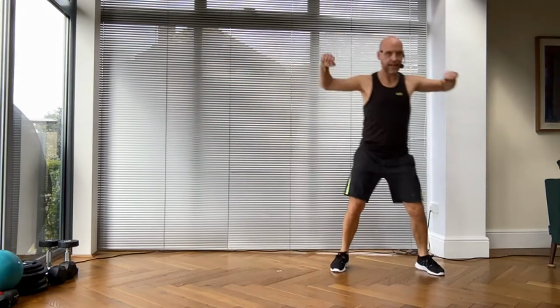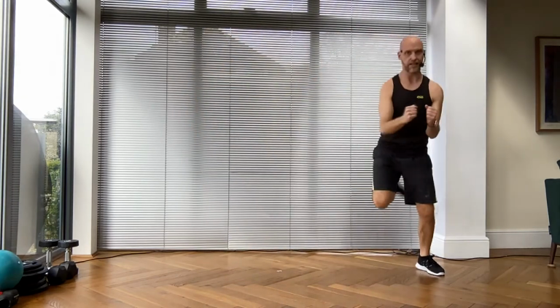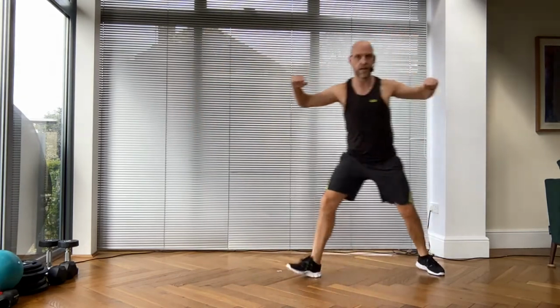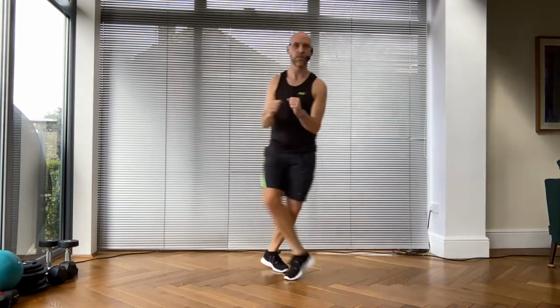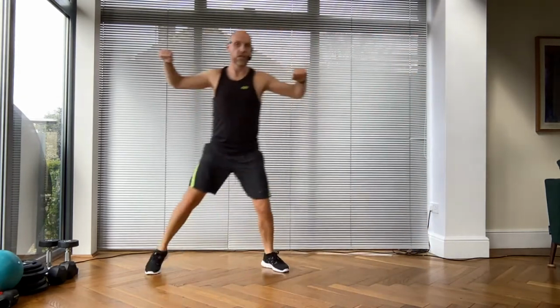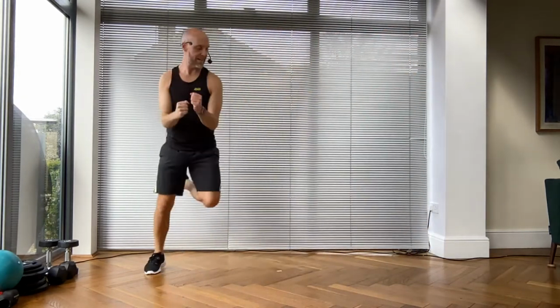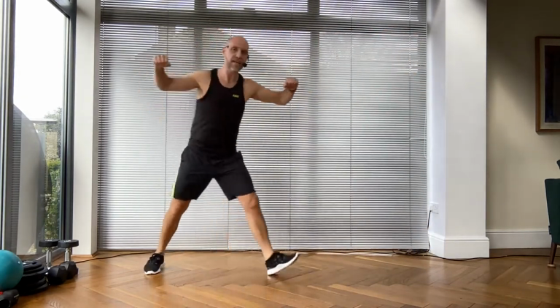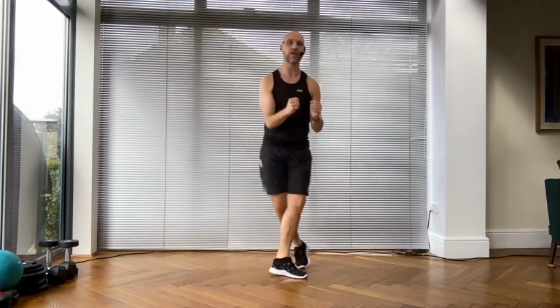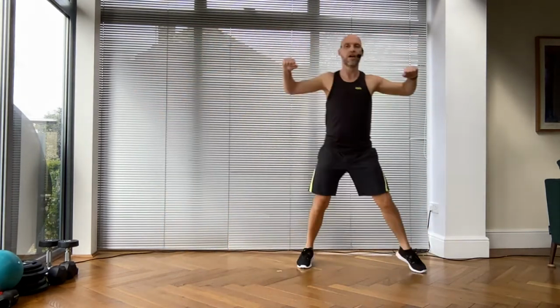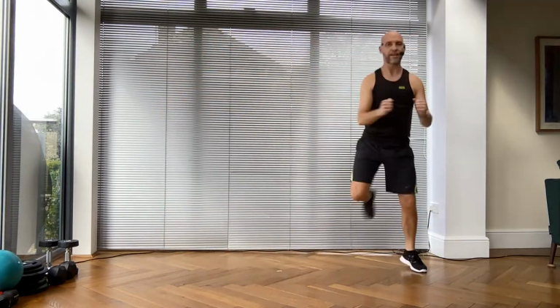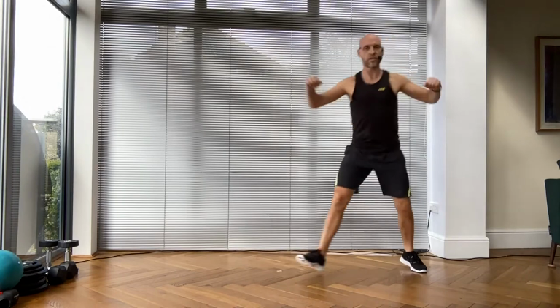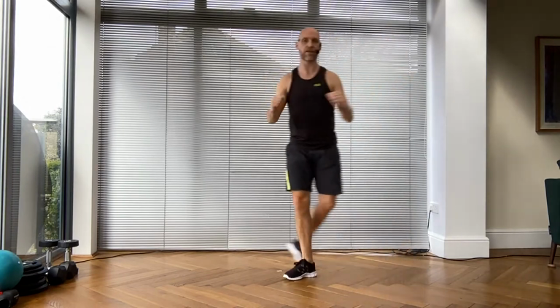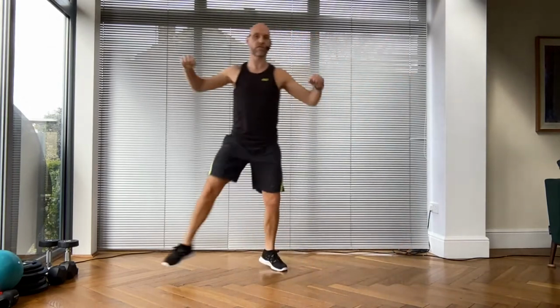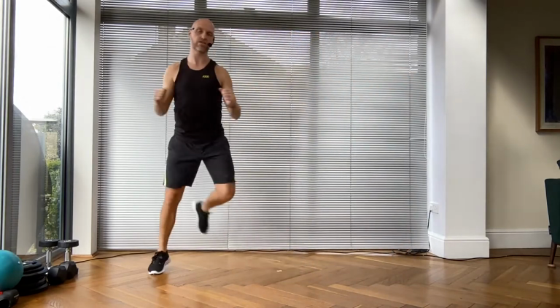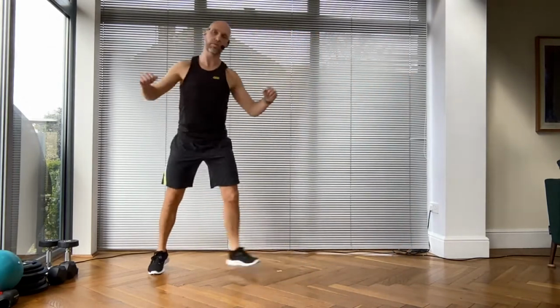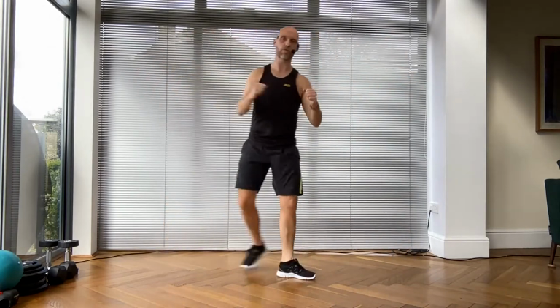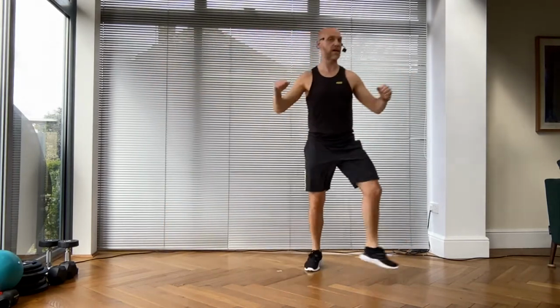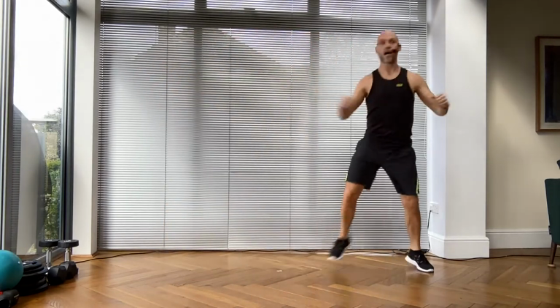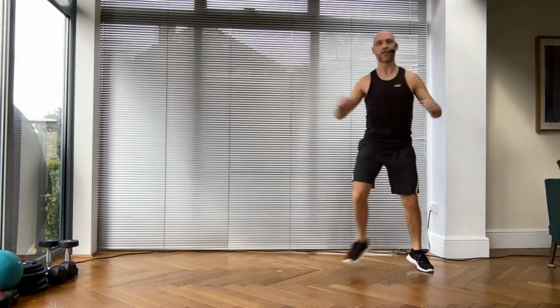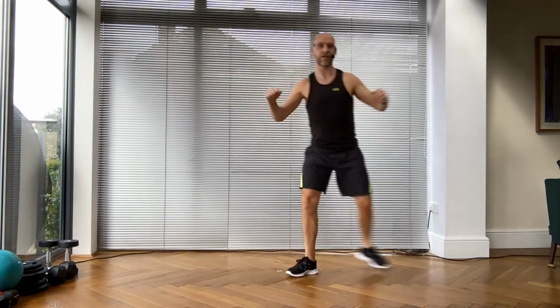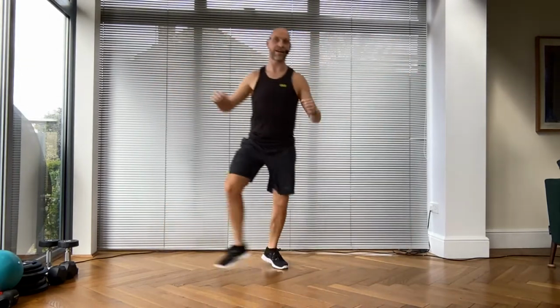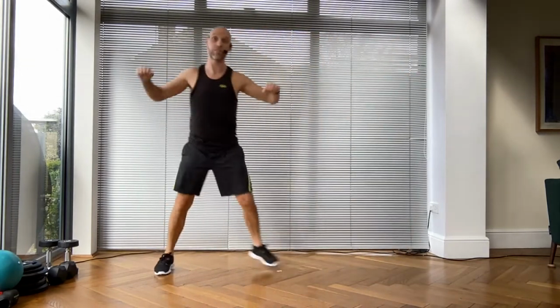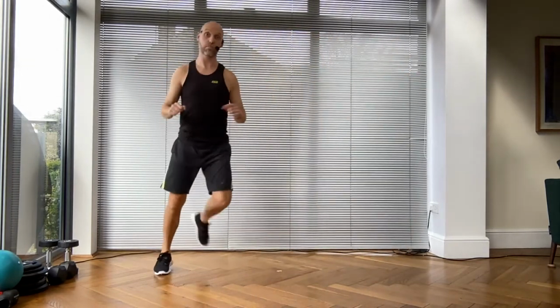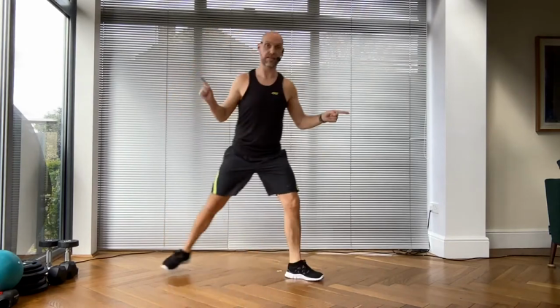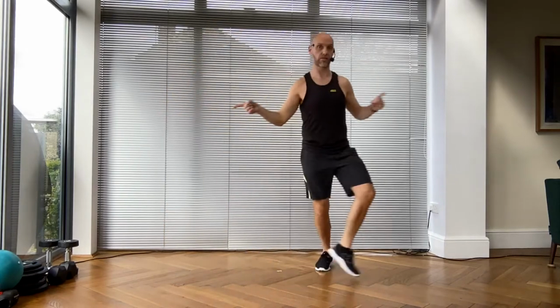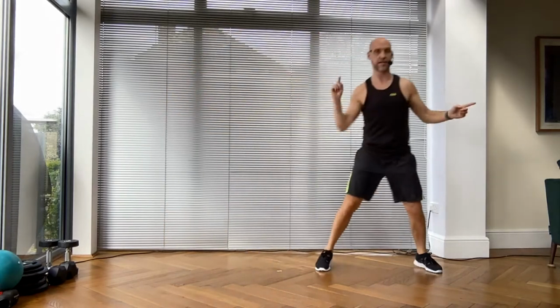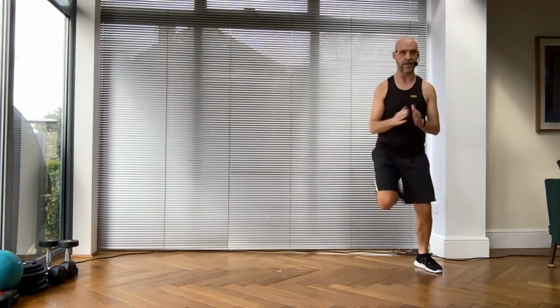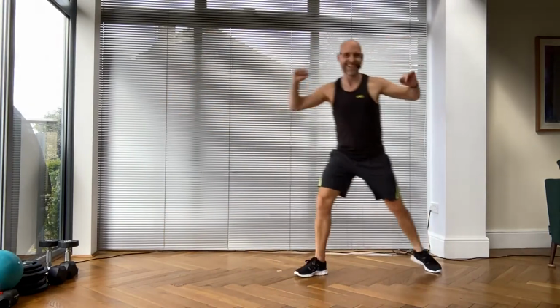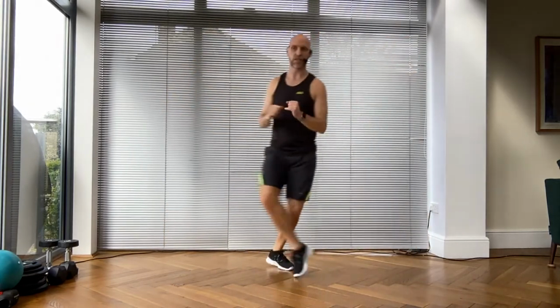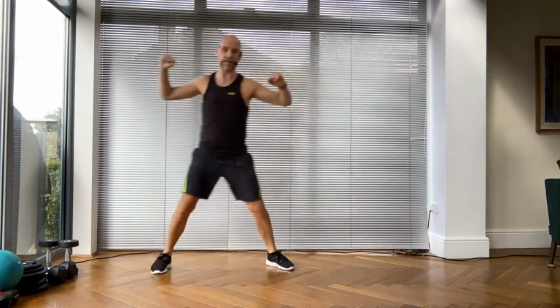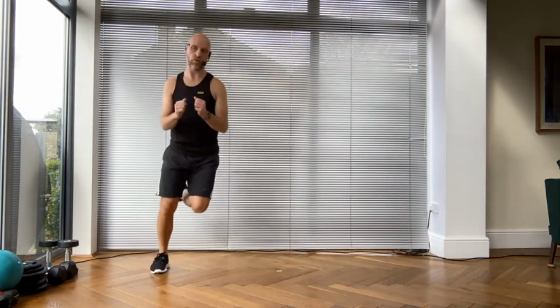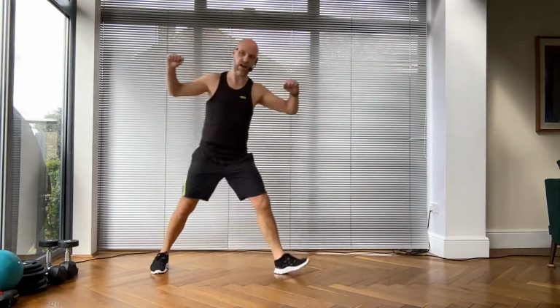Excellent! So I'm leading with the heel and crossing behind on both sides. Normally people cross one way and then go into the other side, so make sure you balance the muscles right and left. Keep it going - grapevine!